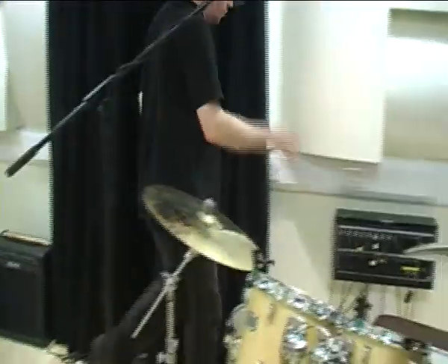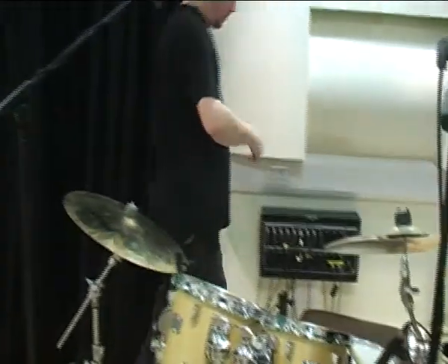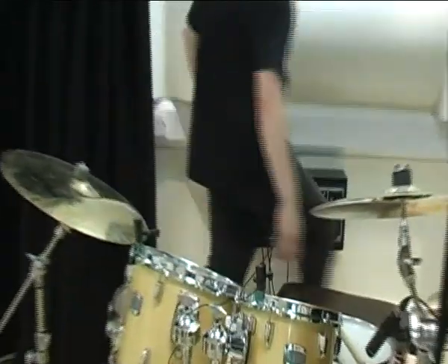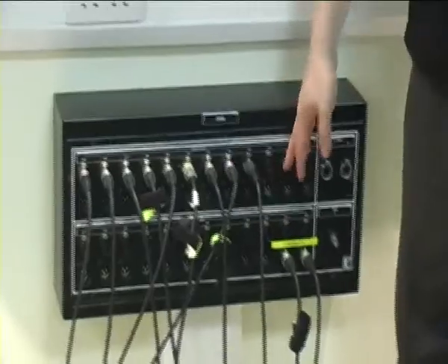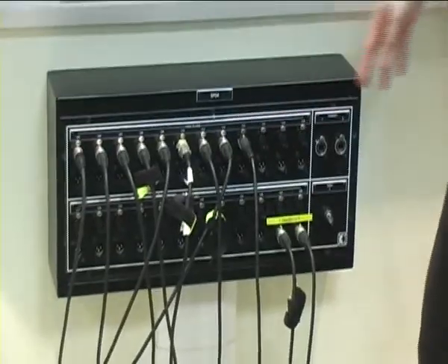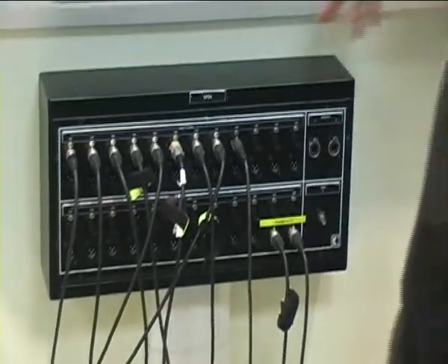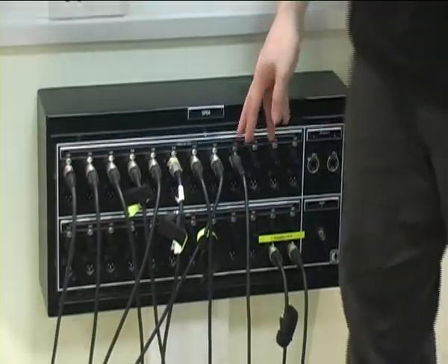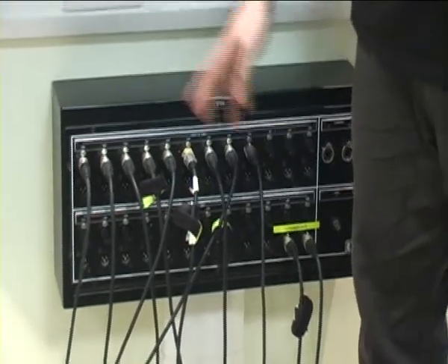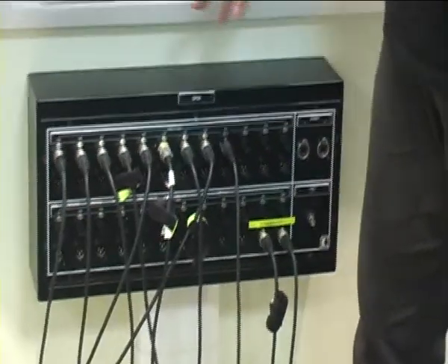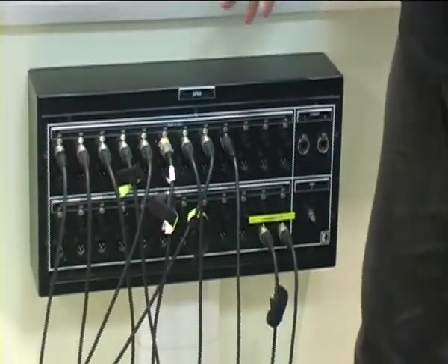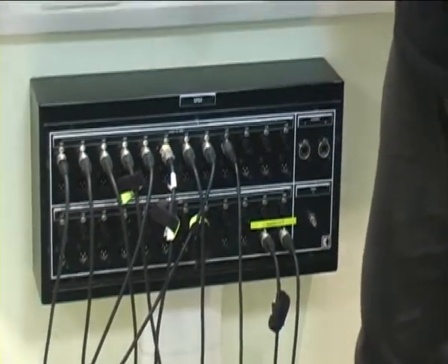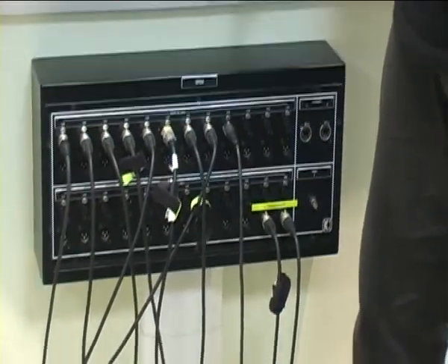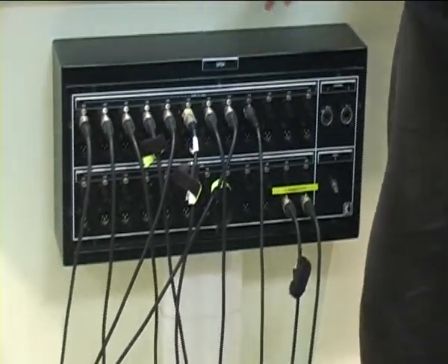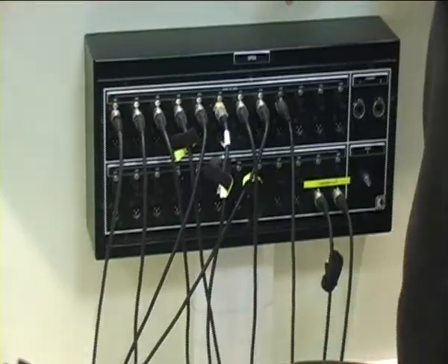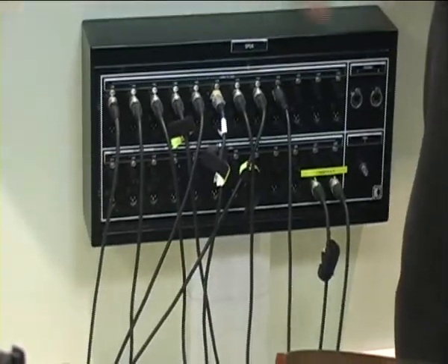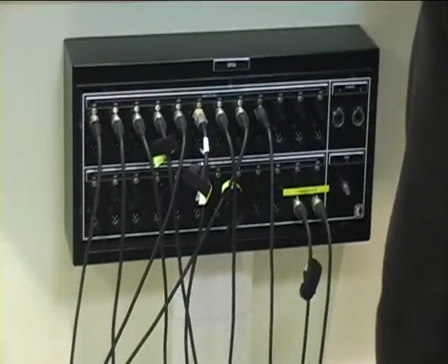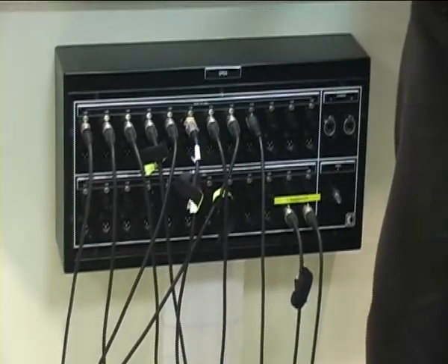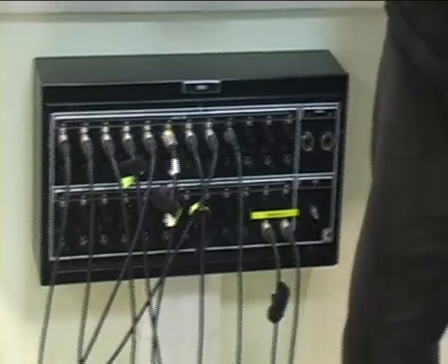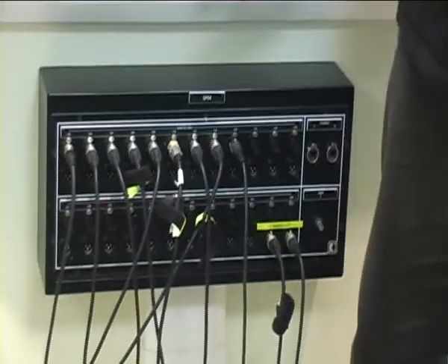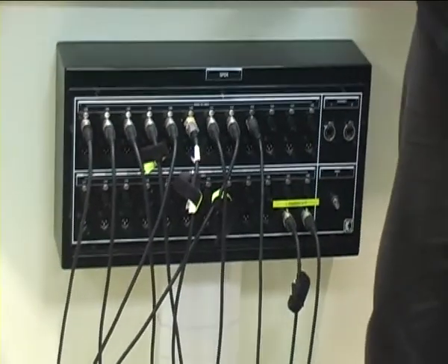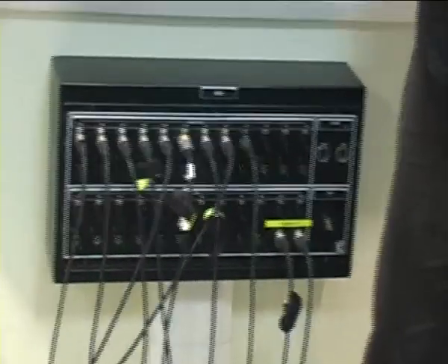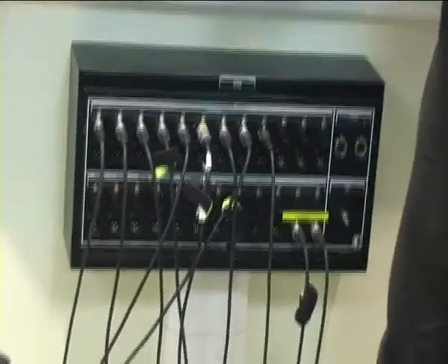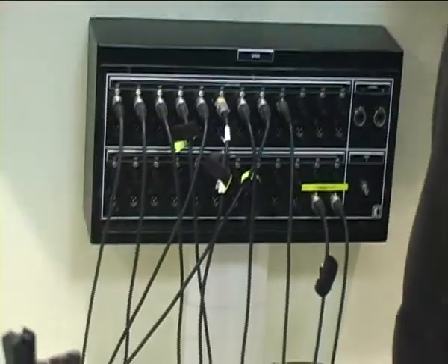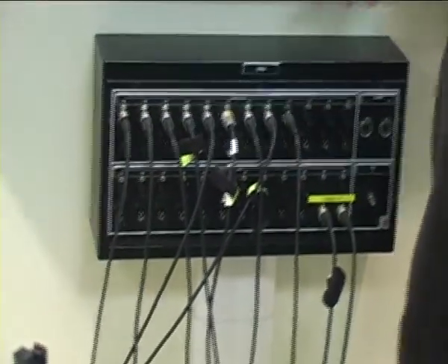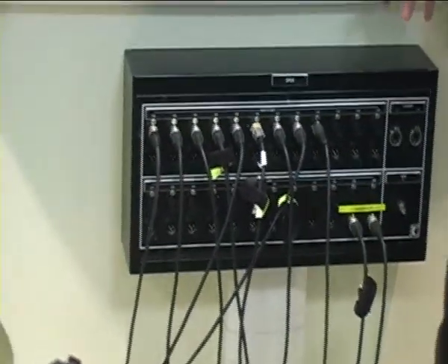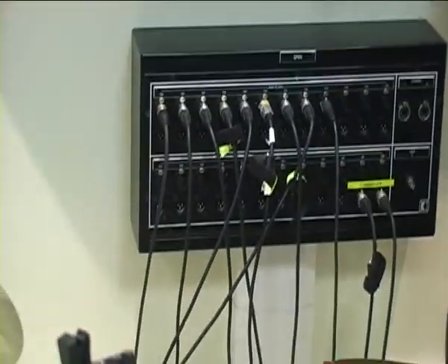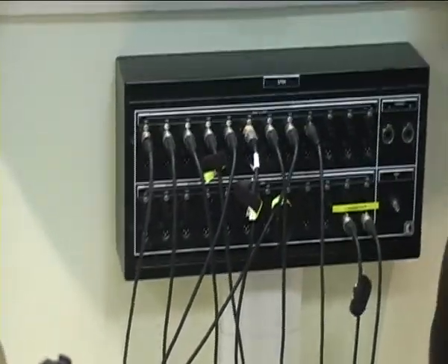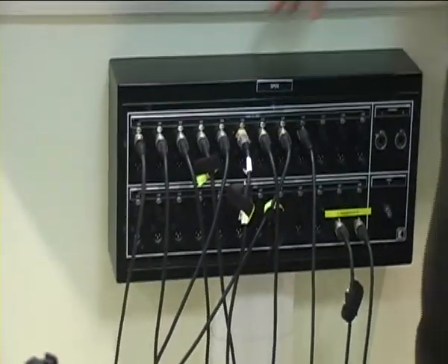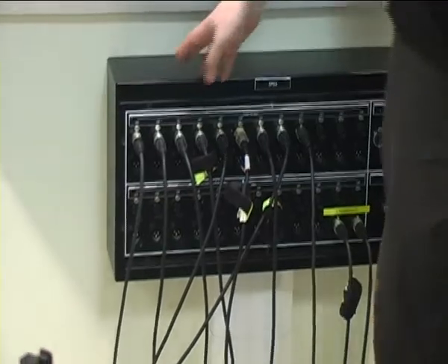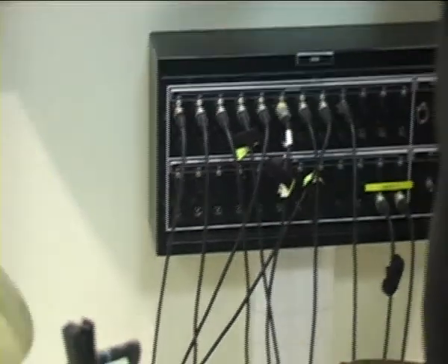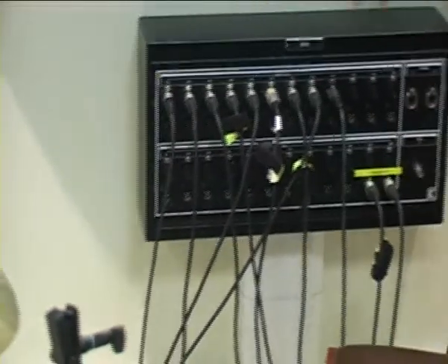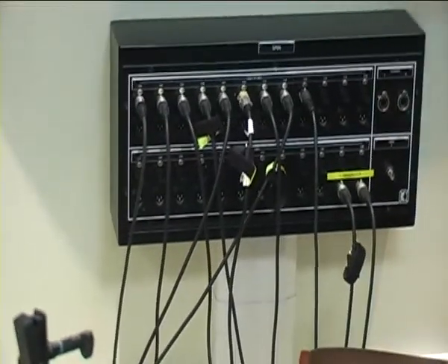Moving over to the patch bay, we decide a format — we agree on which particular cable and which particular socket we're going to use for which particular mic.